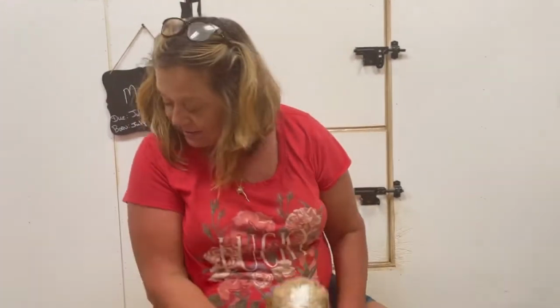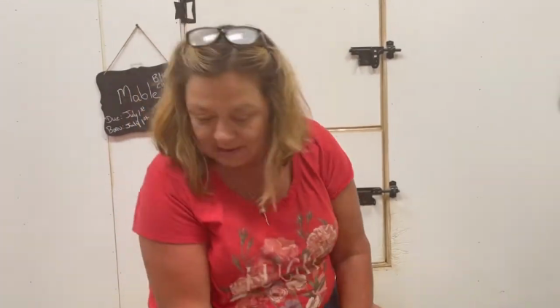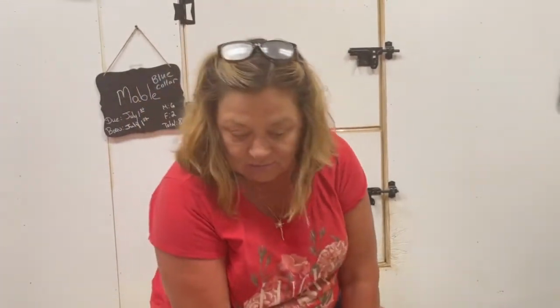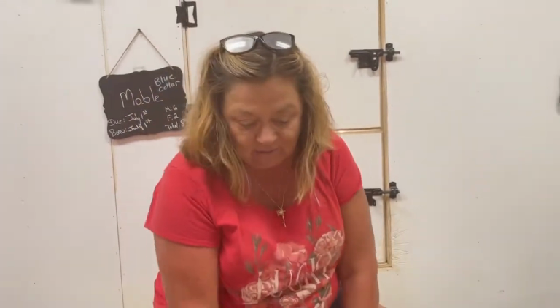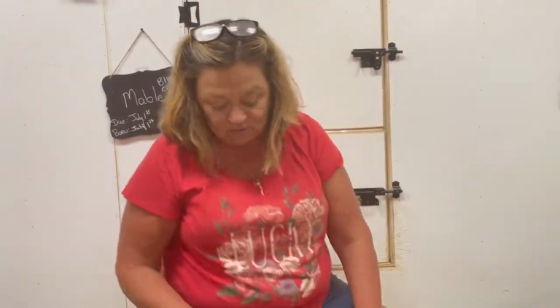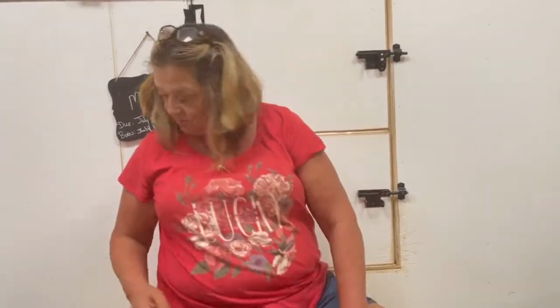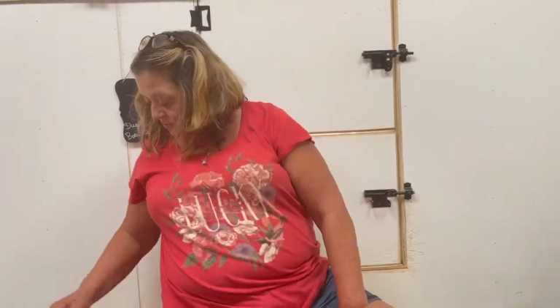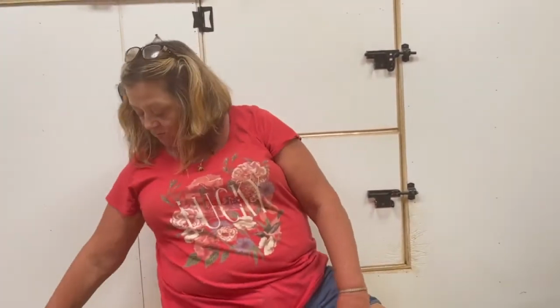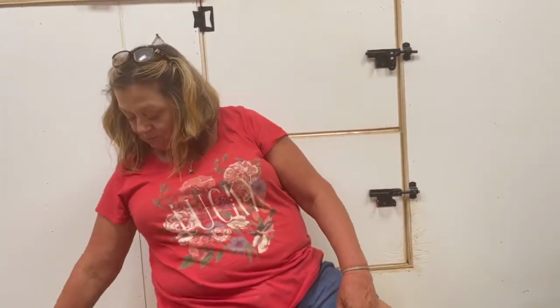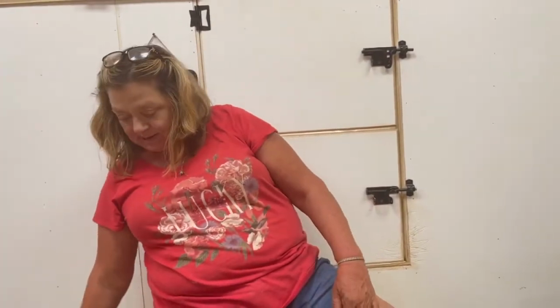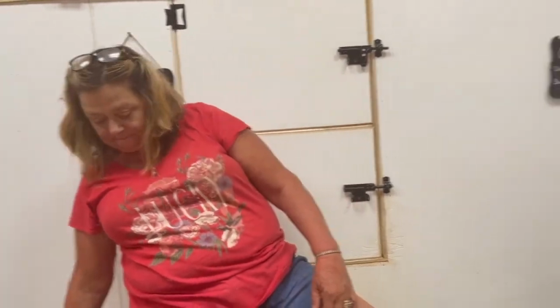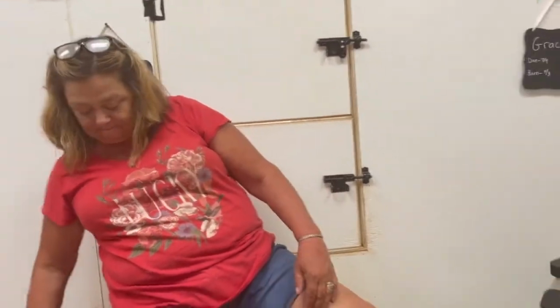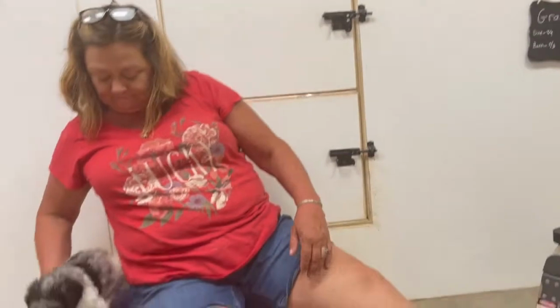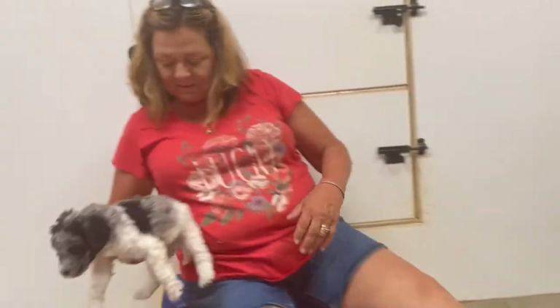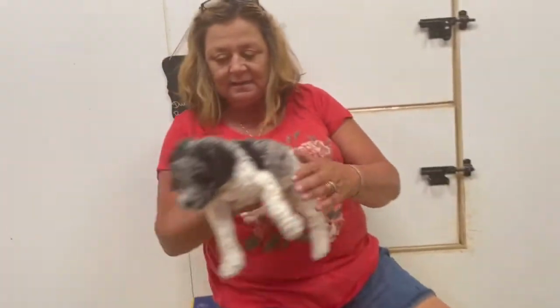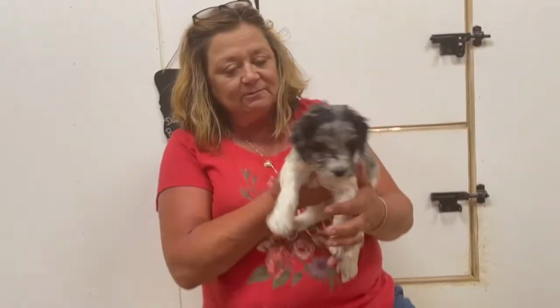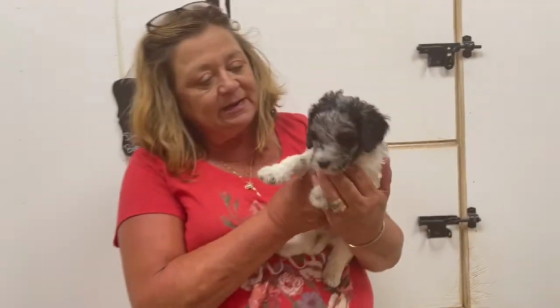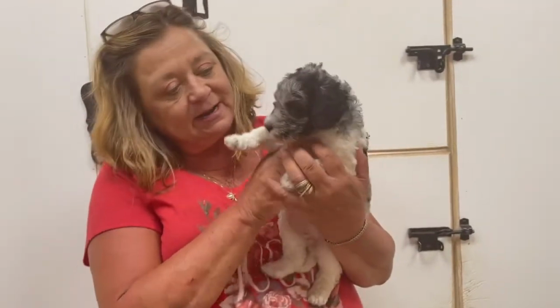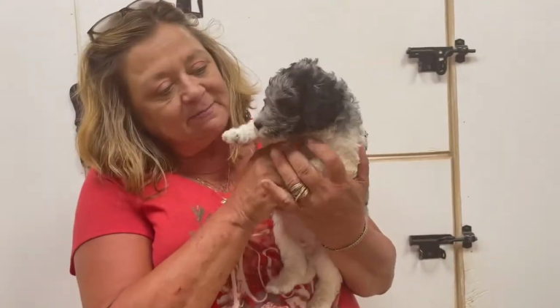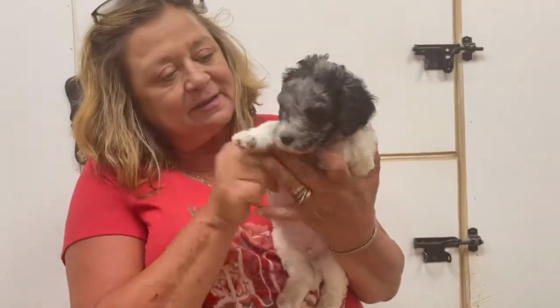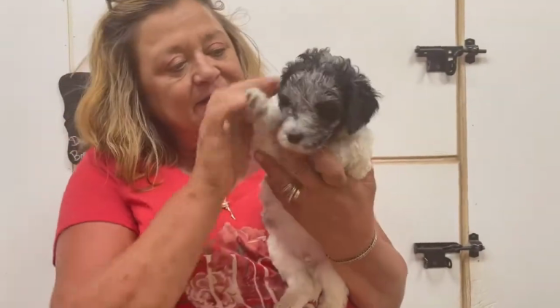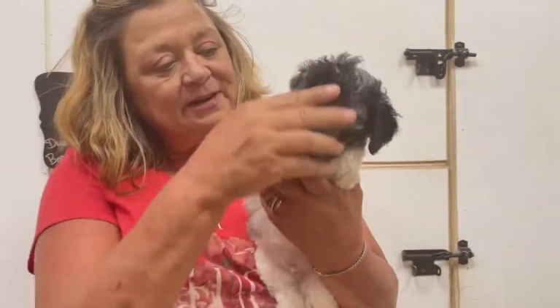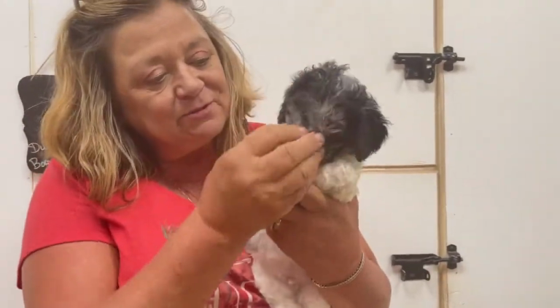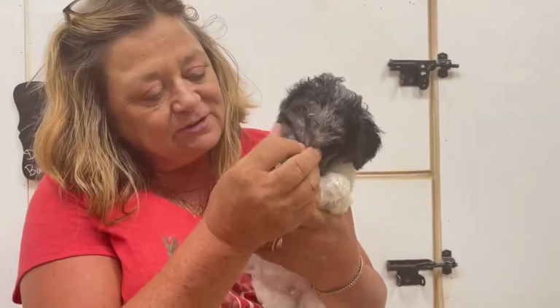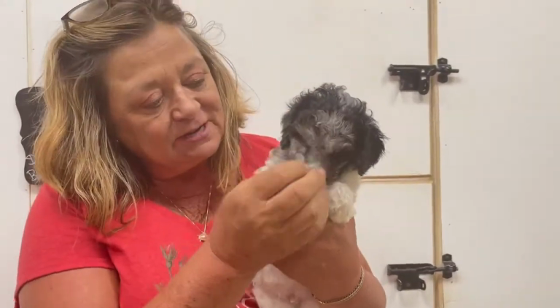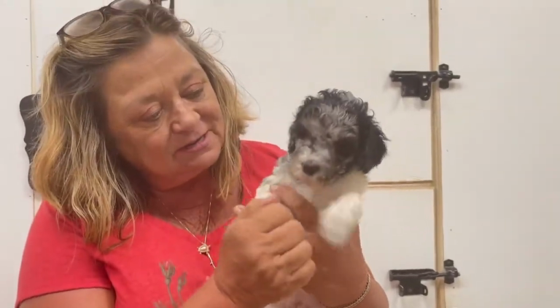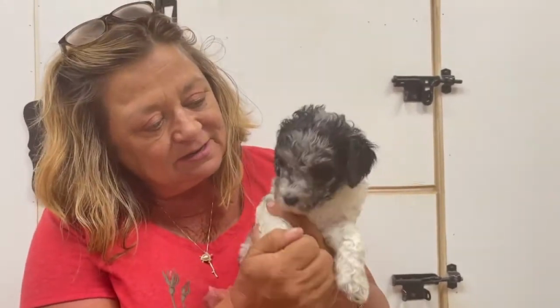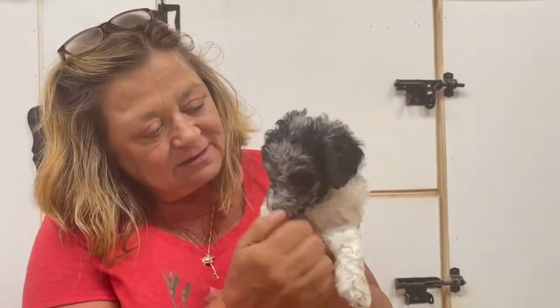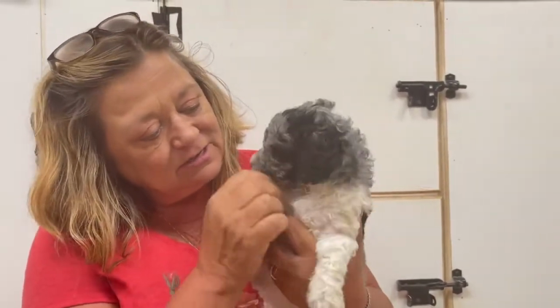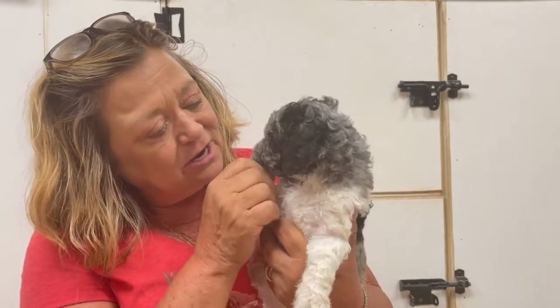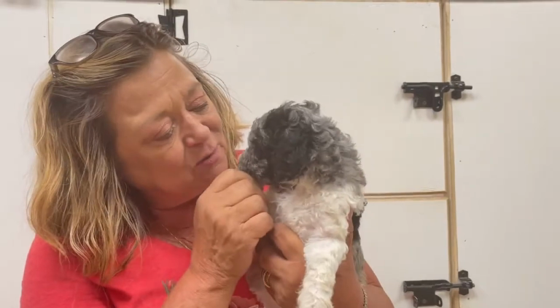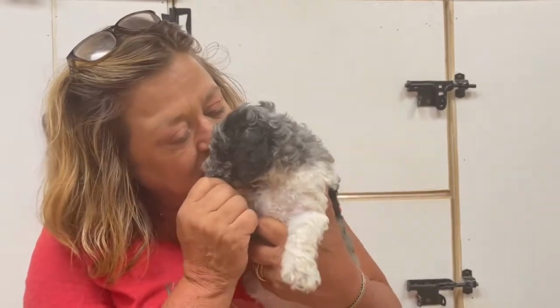And we have one more little Merle boy. See right here I am. Aren't I beautiful, huh? Yes, I am. I'm gorgeous.